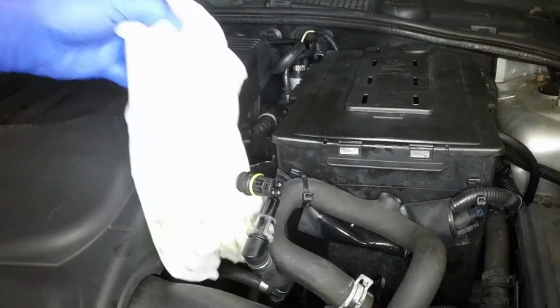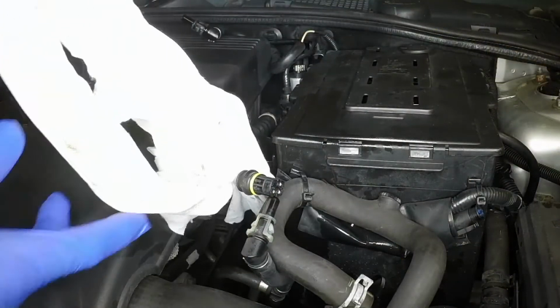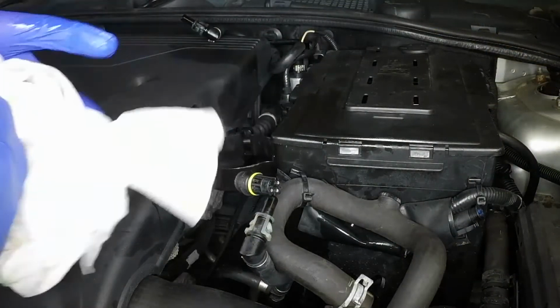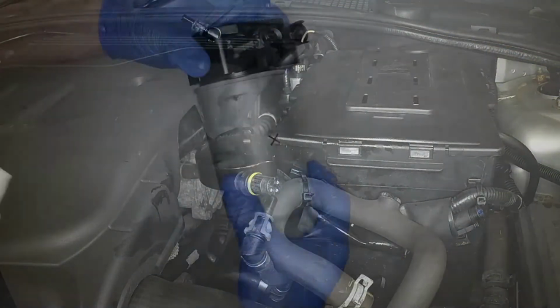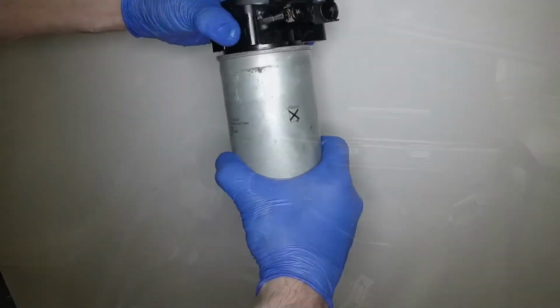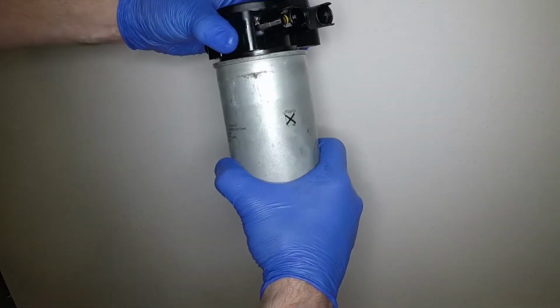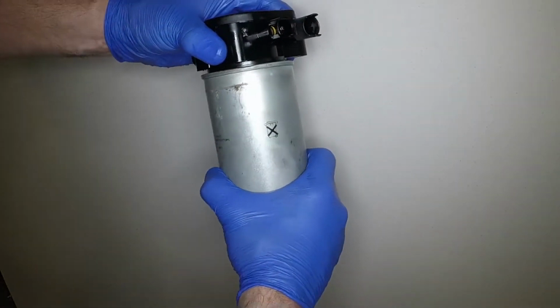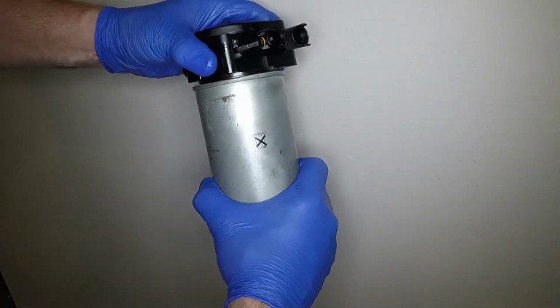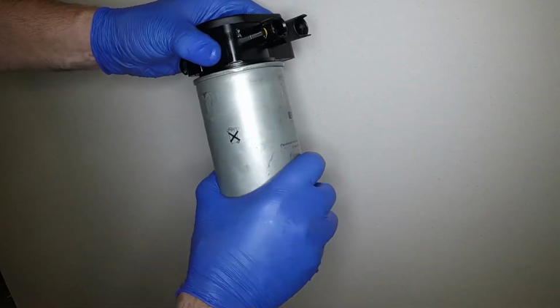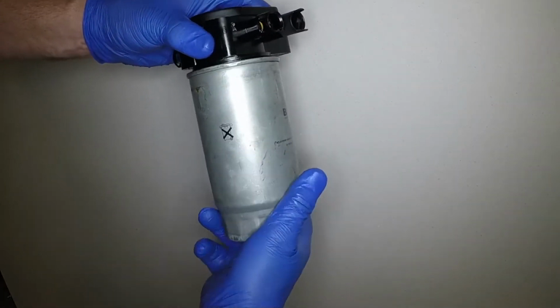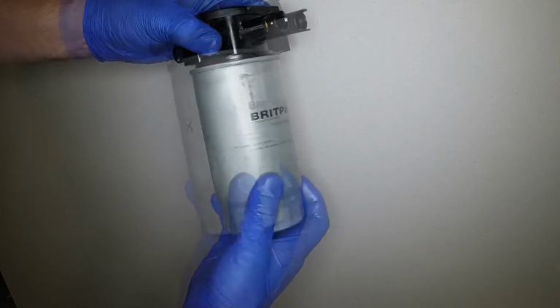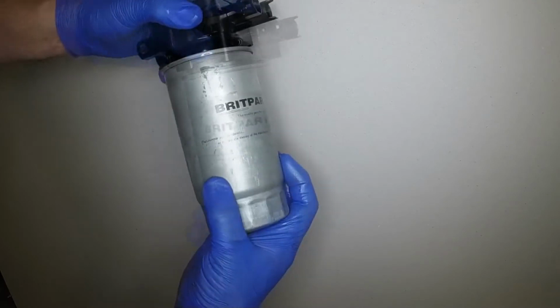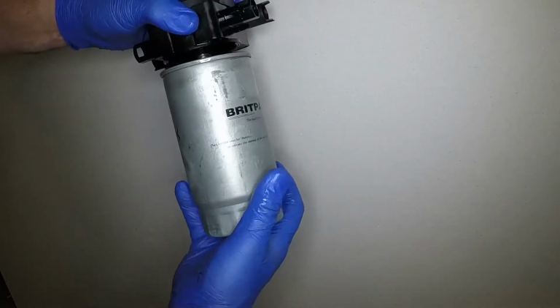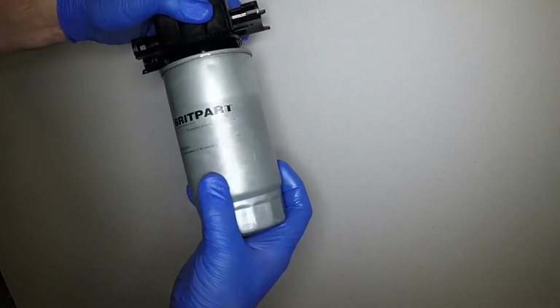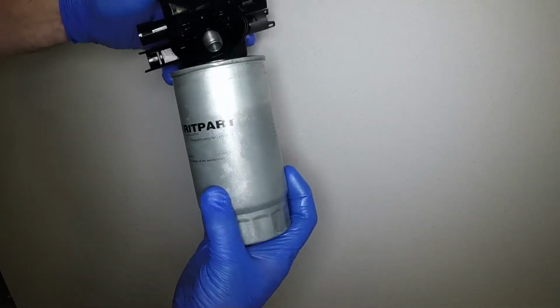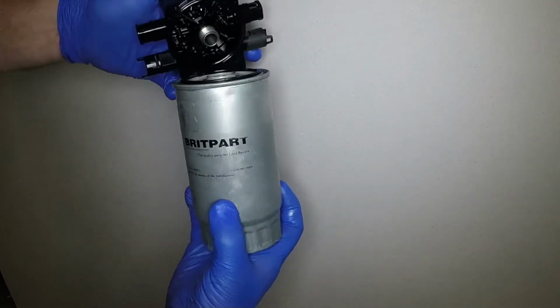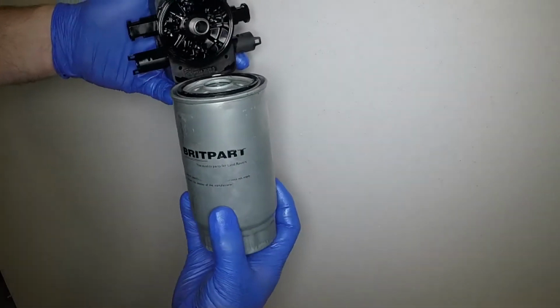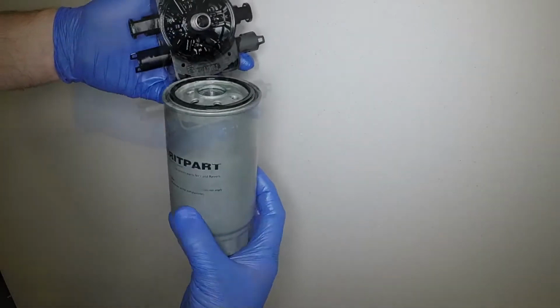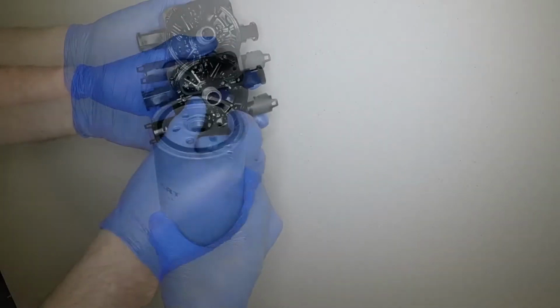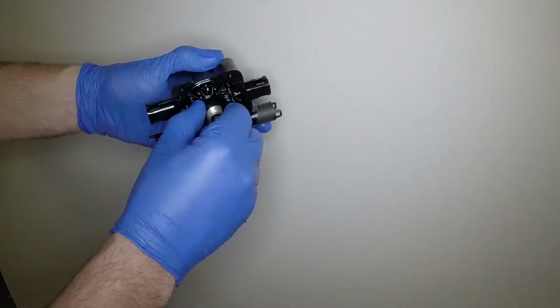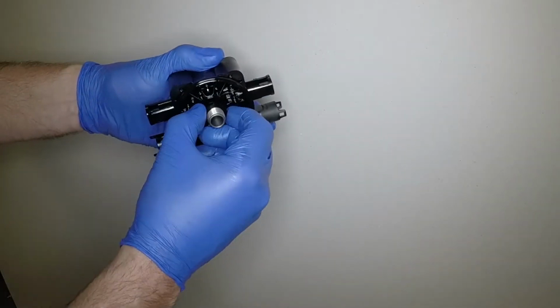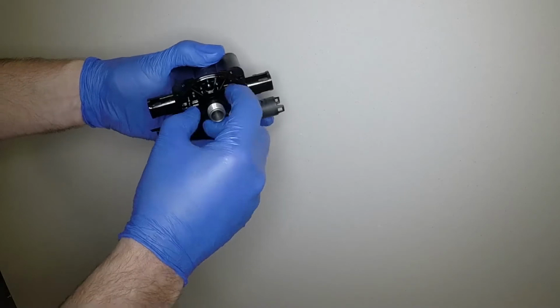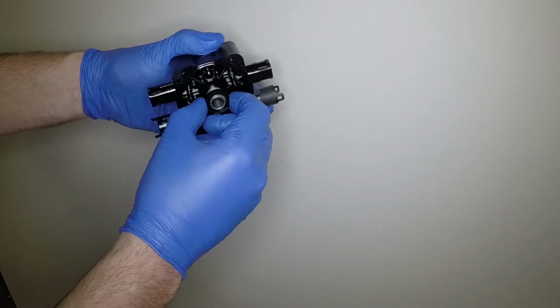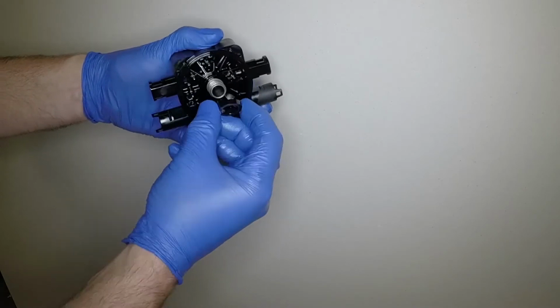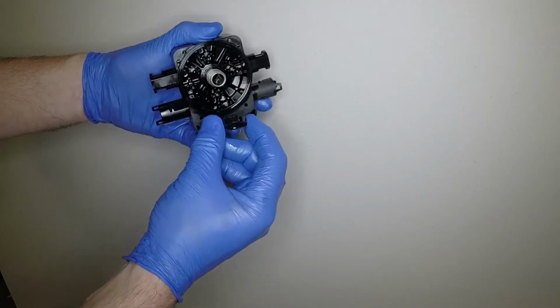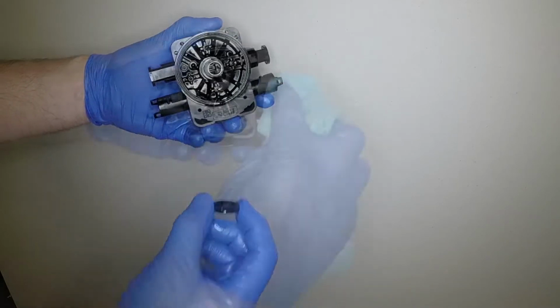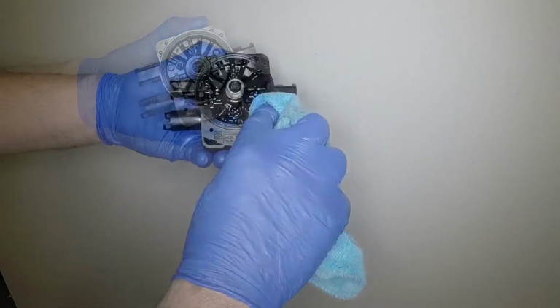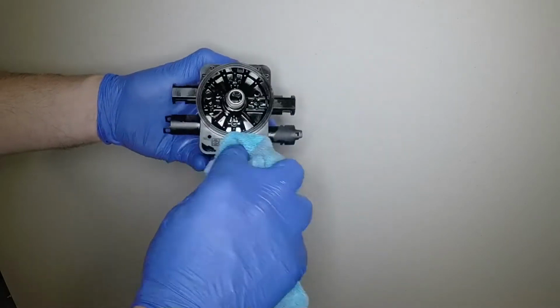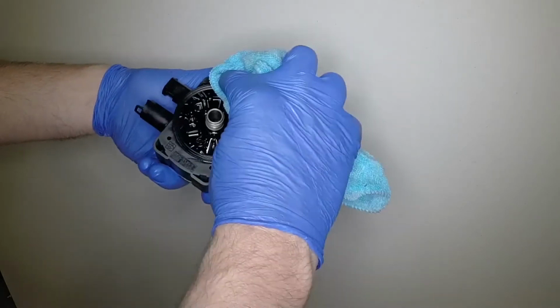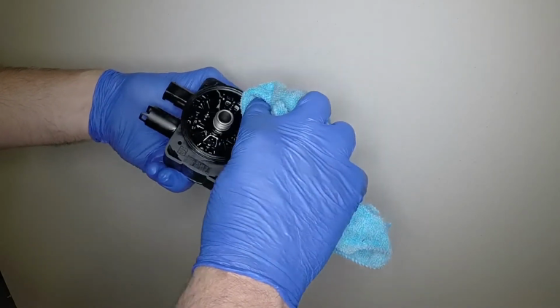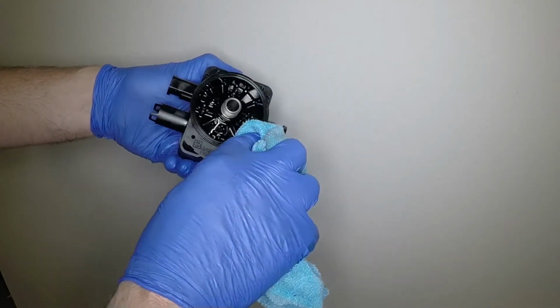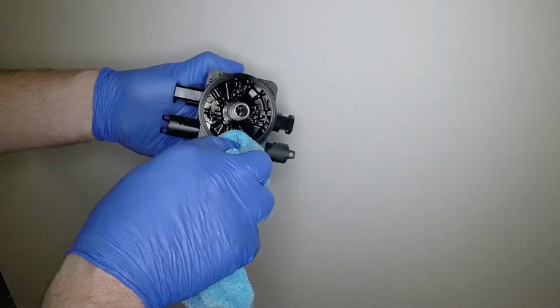Lift the filter from the clamp bracket — try to keep it upright to minimise fuel spillage. Remove the rags from the filter location. Unscrew the filter from the head. If it's still in place, remove the old seal from the filter head.